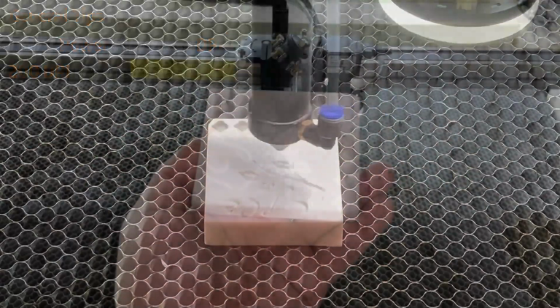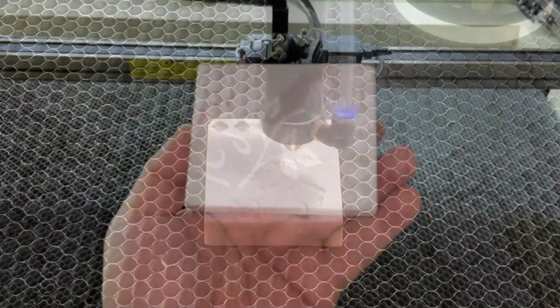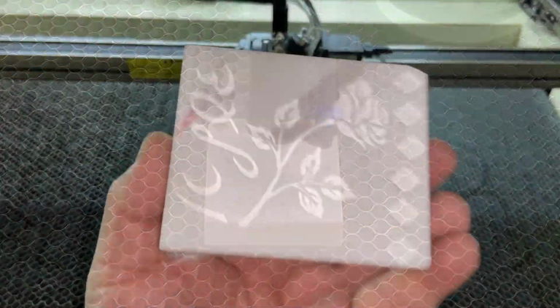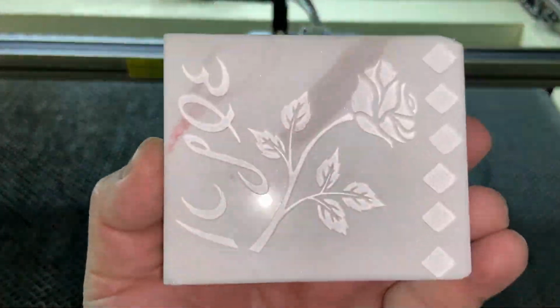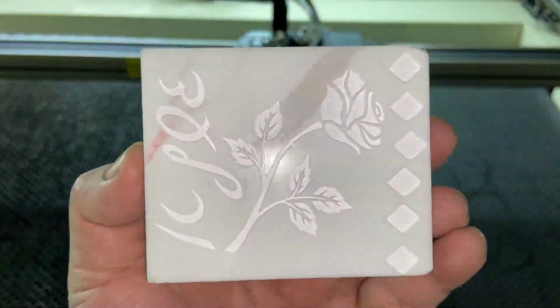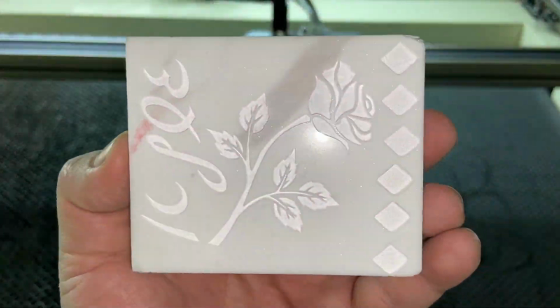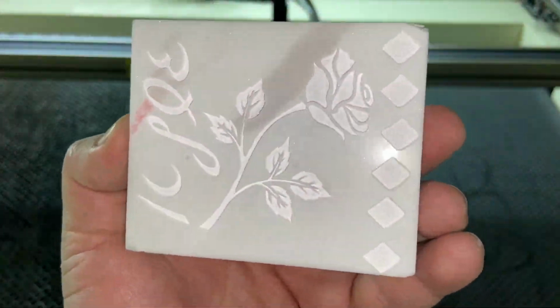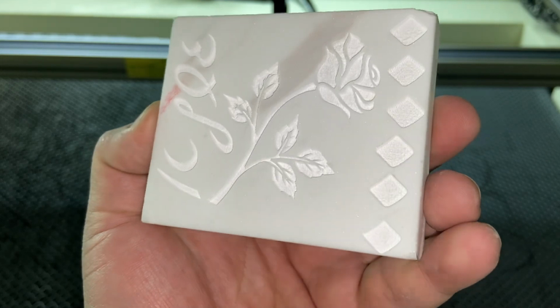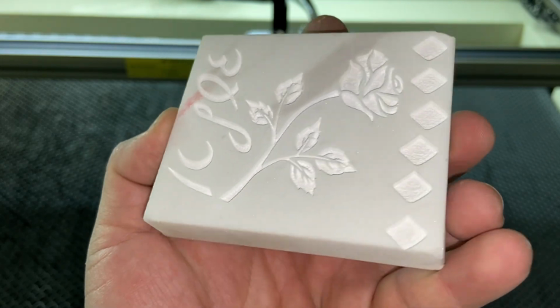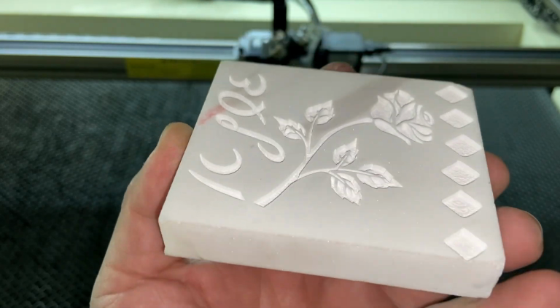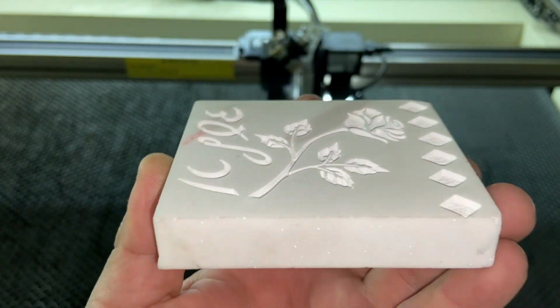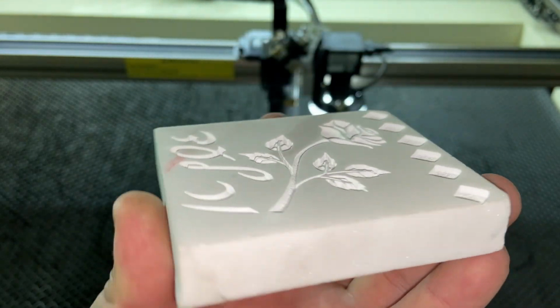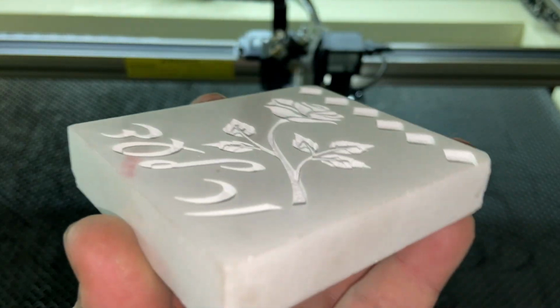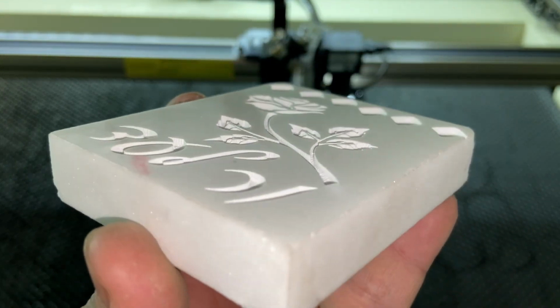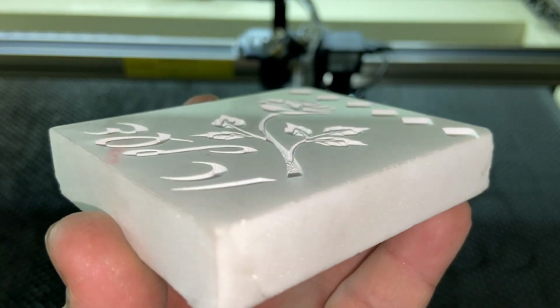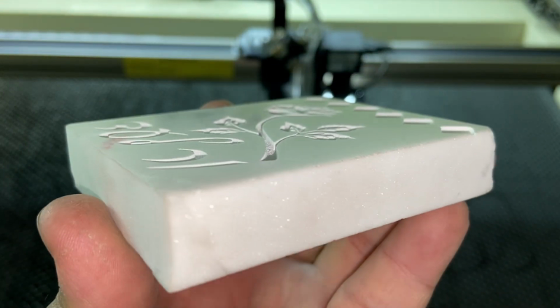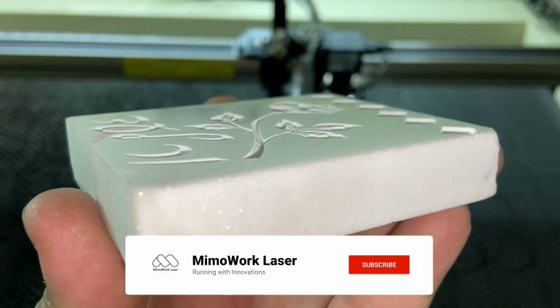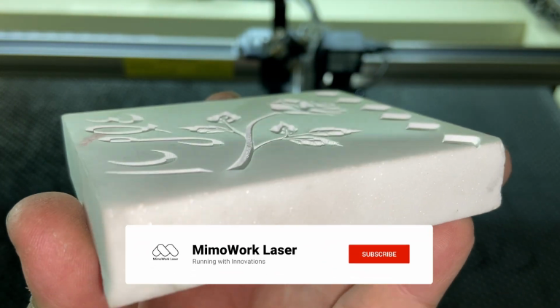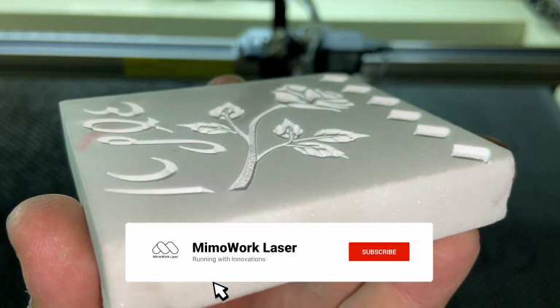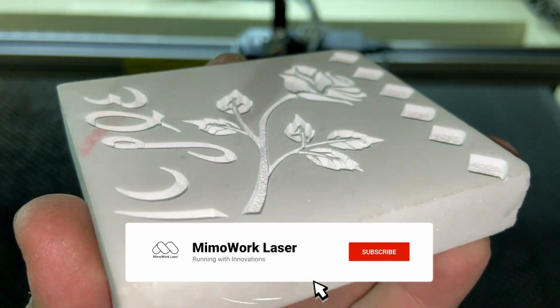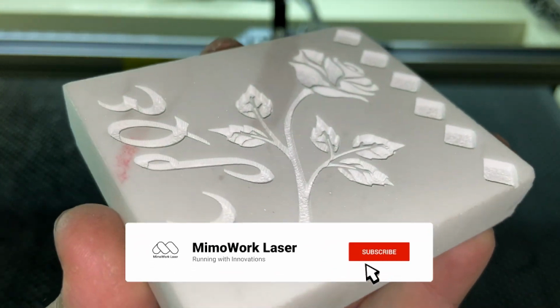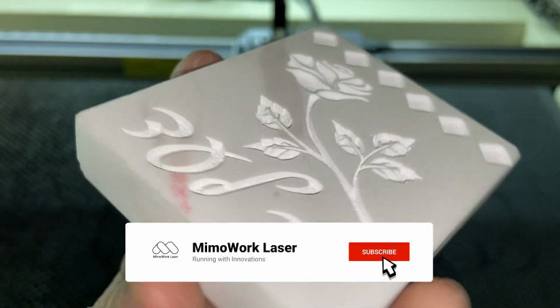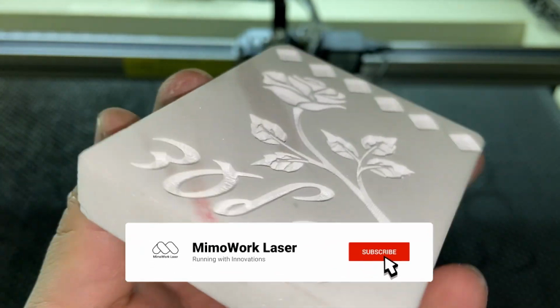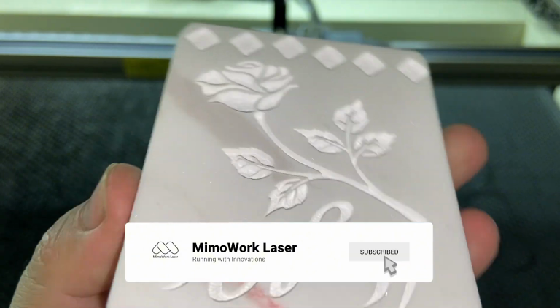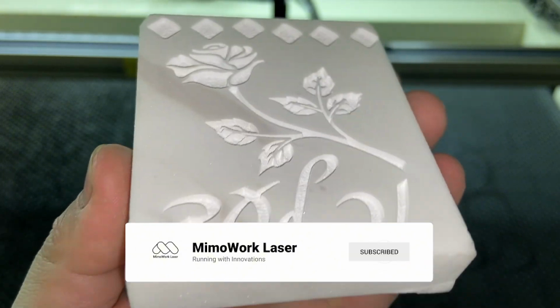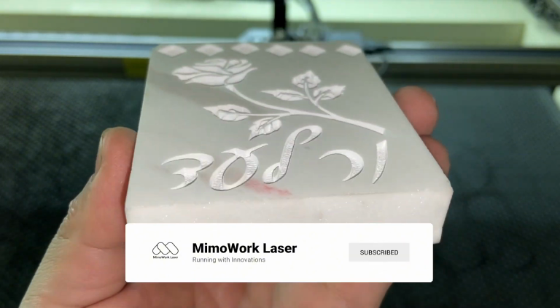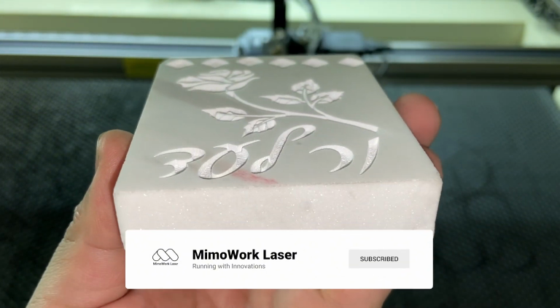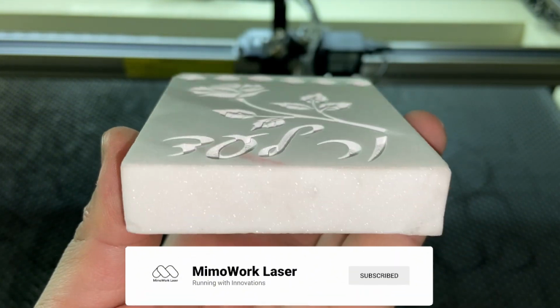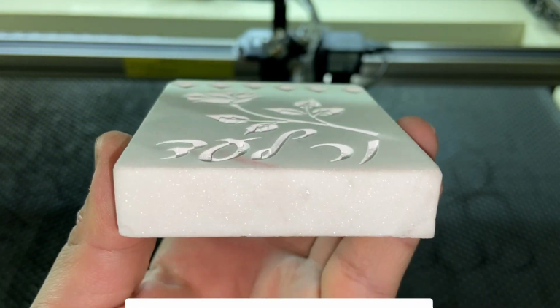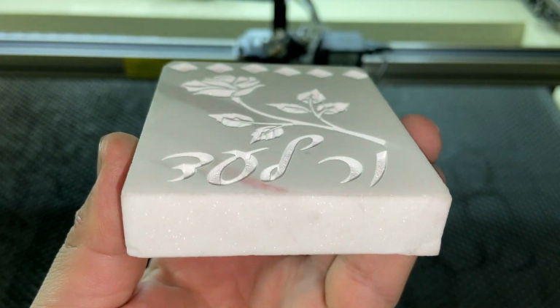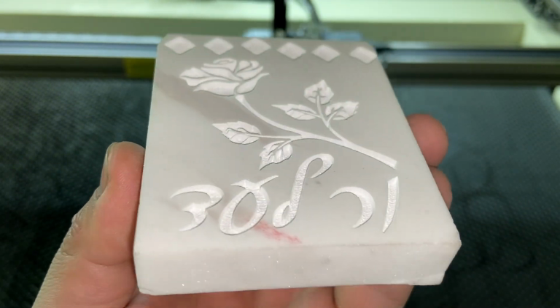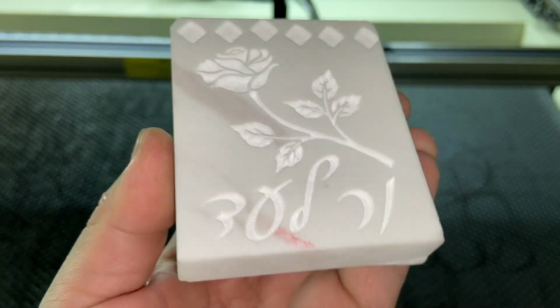We hope you found this video helpful. Don't hesitate to try your first marble engraving today. Remember, practice makes perfect, and each attempt brings you closer to achieving stunning results.